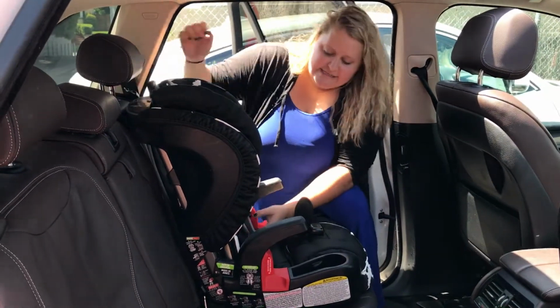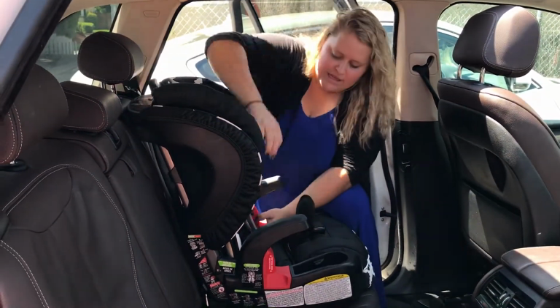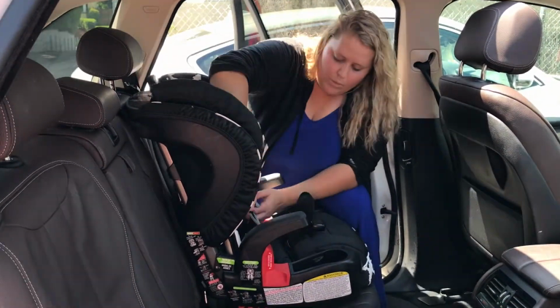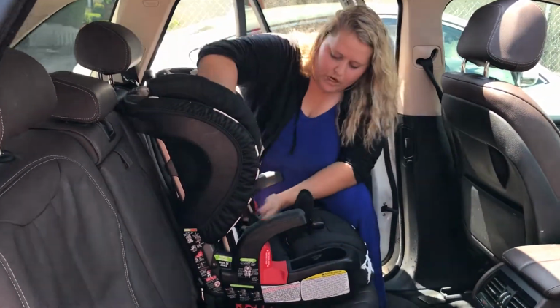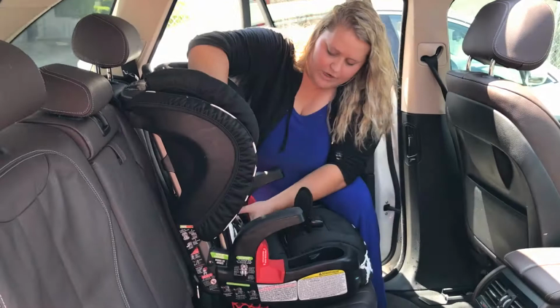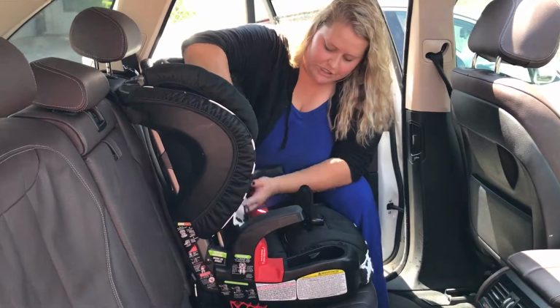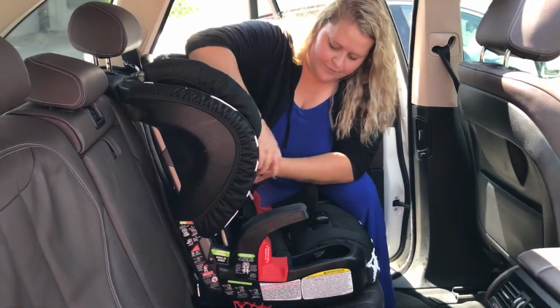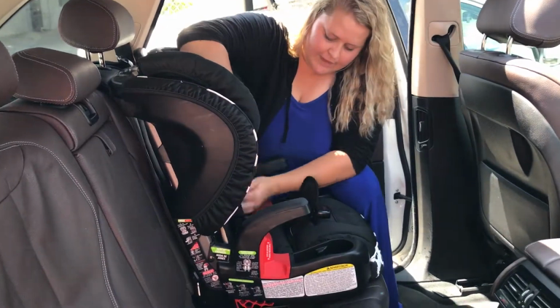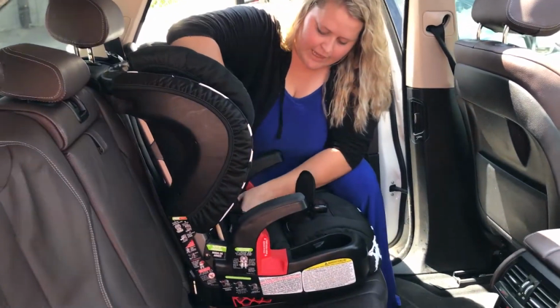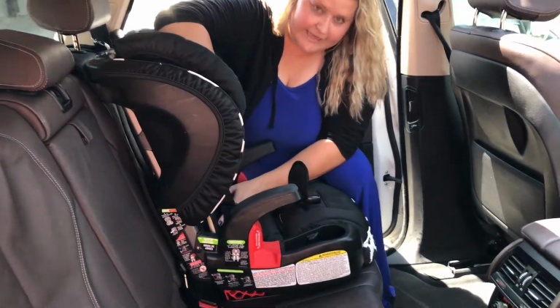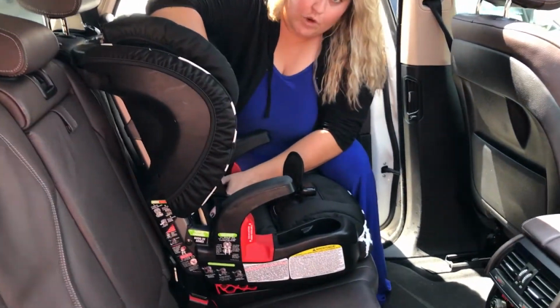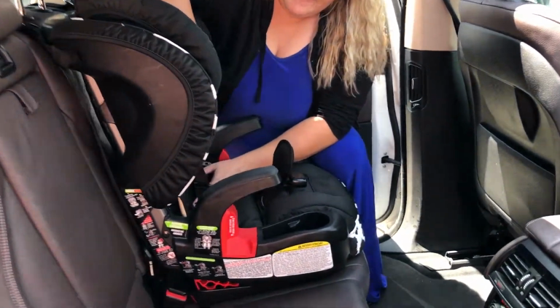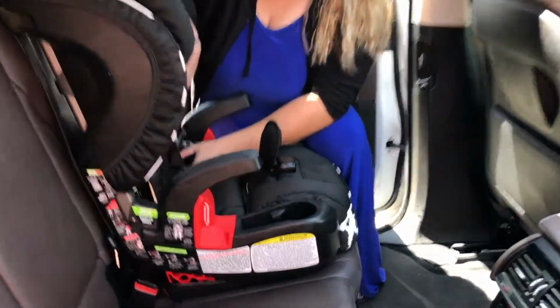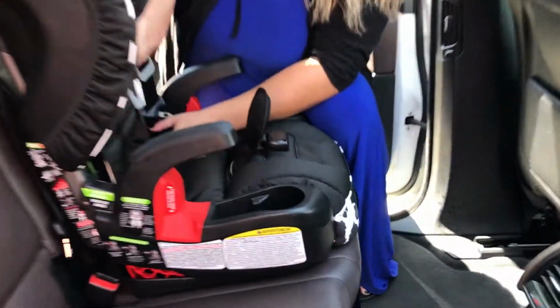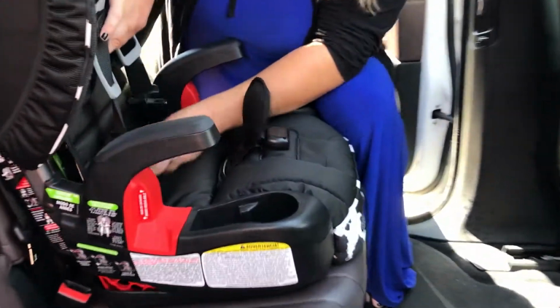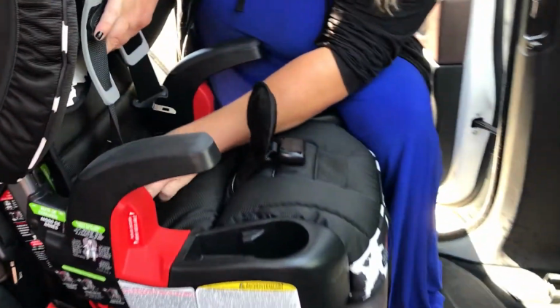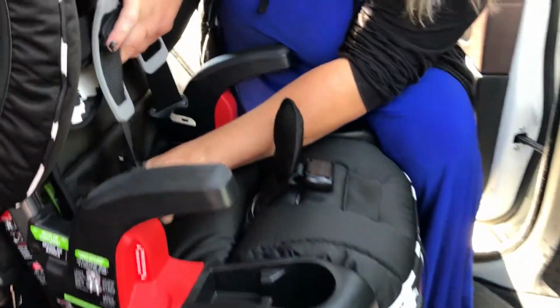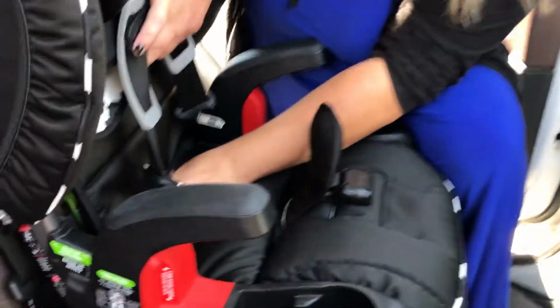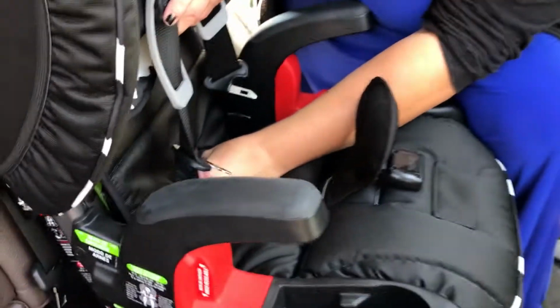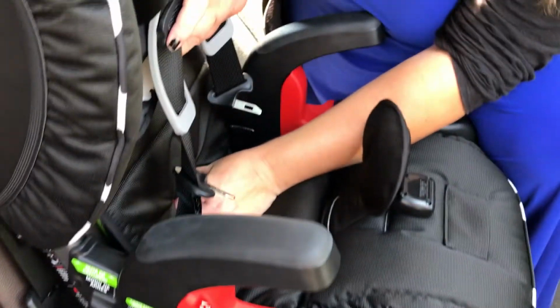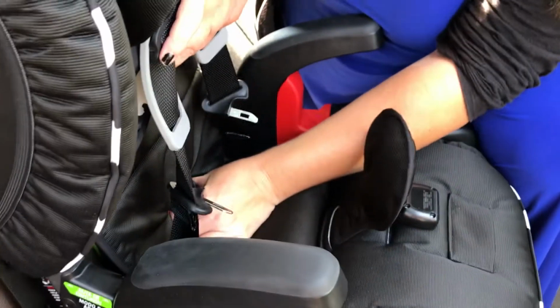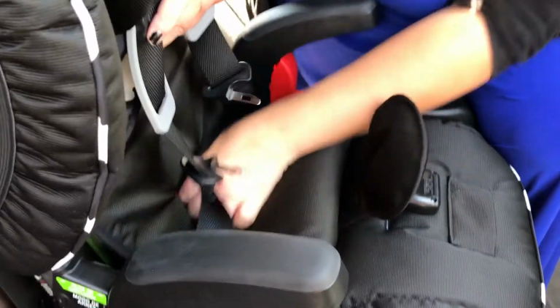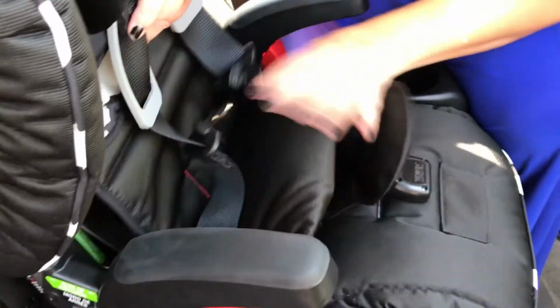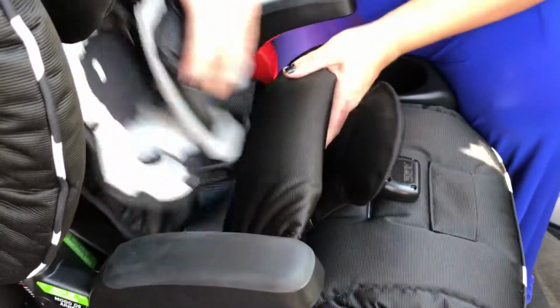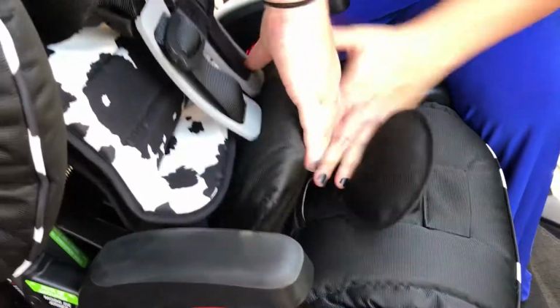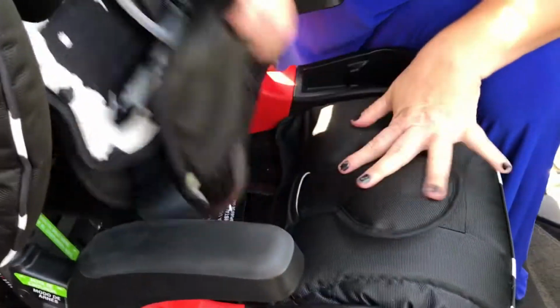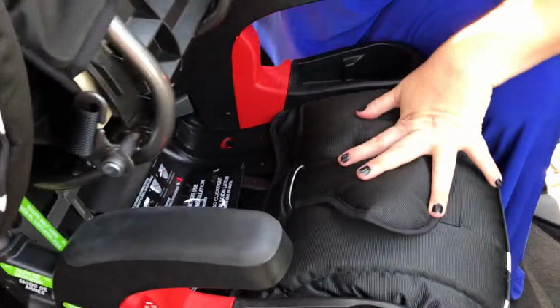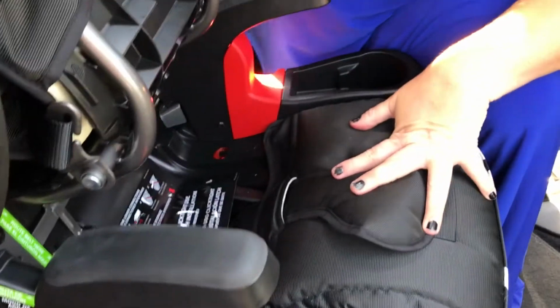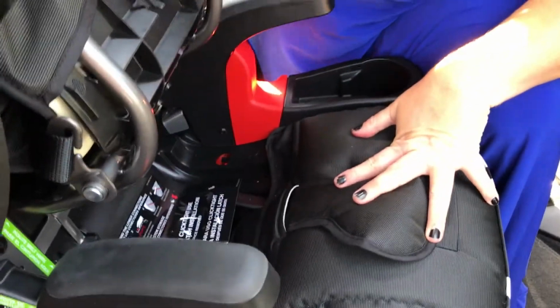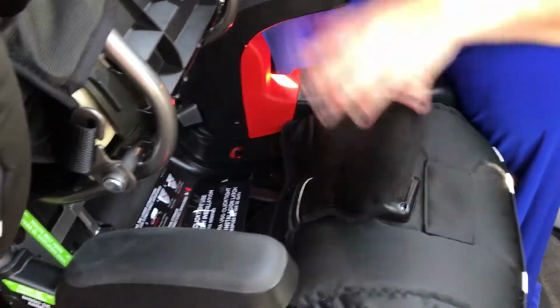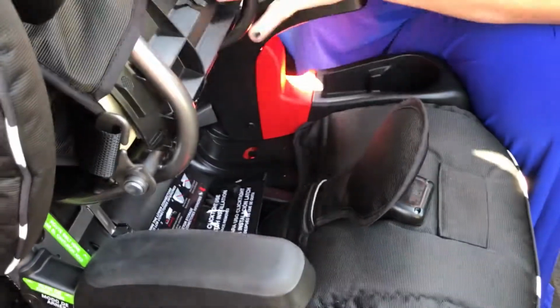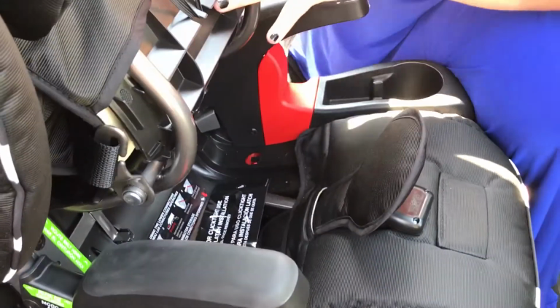Next, what you're going to want to do is open the actual seat. You'll squeeze the two buttons together to pop the seat up.